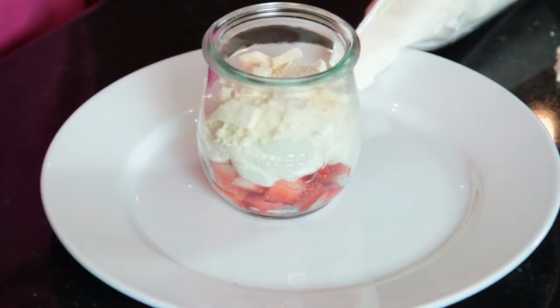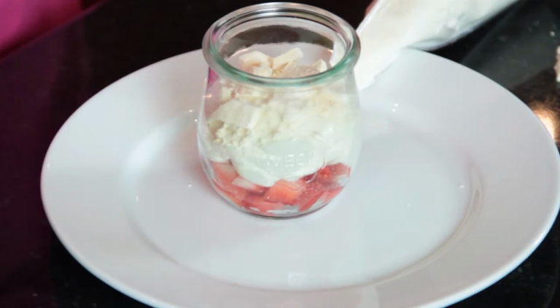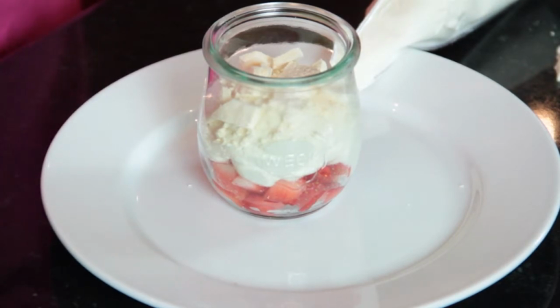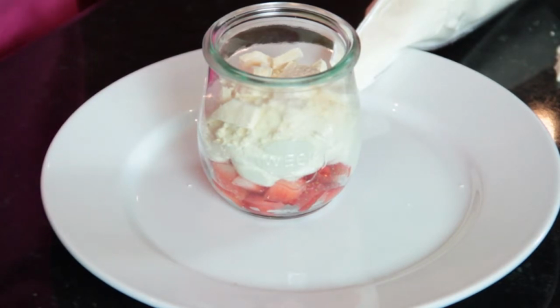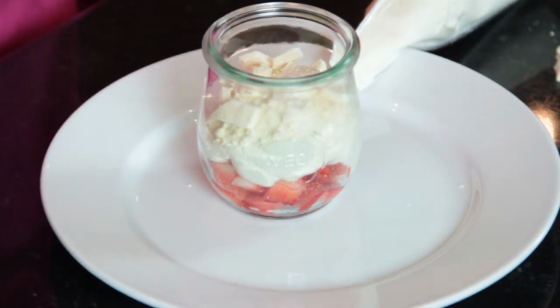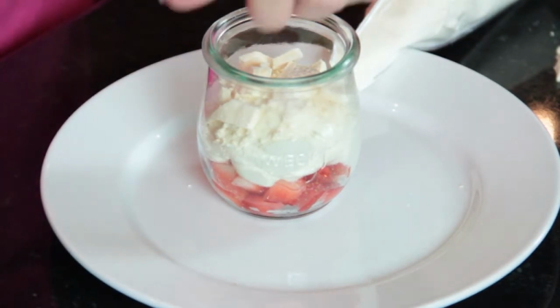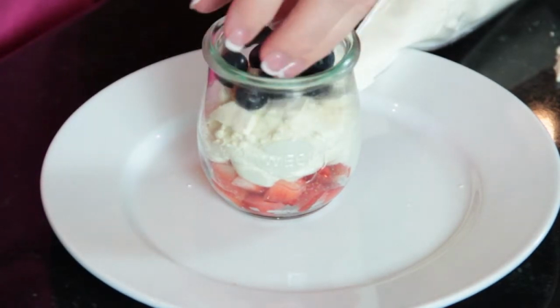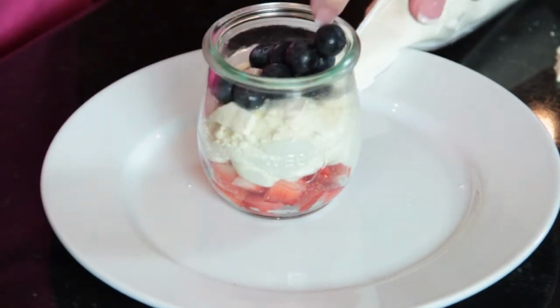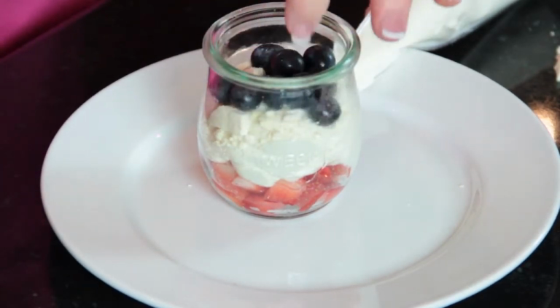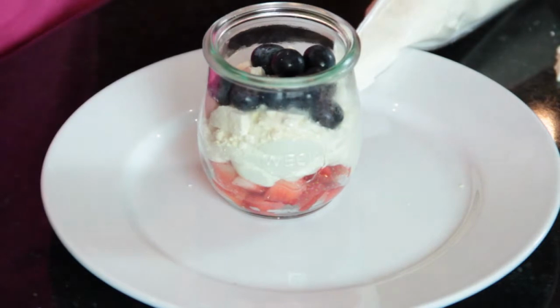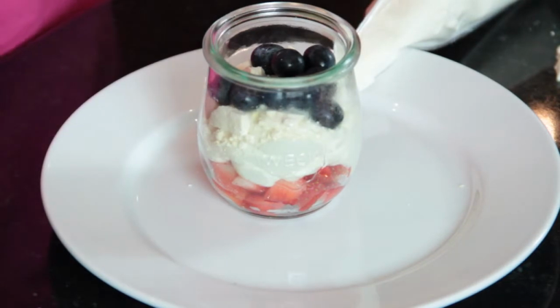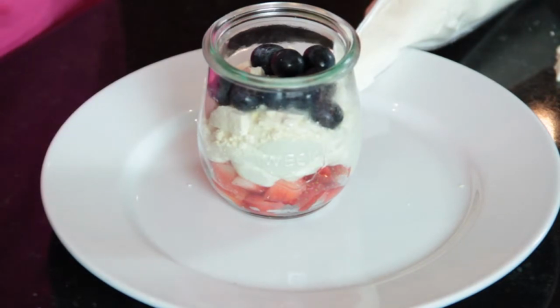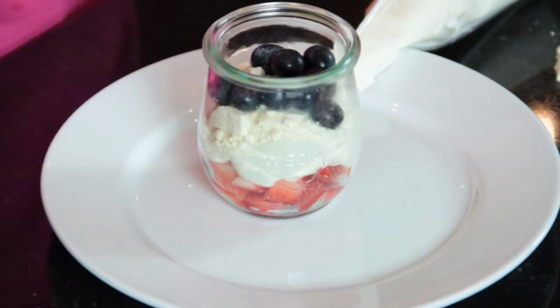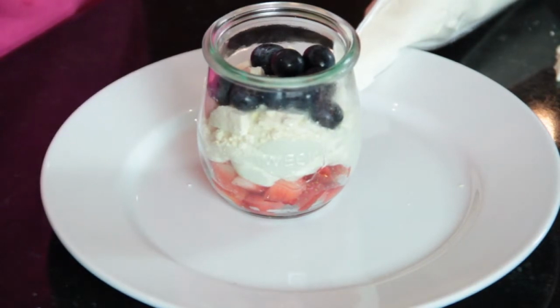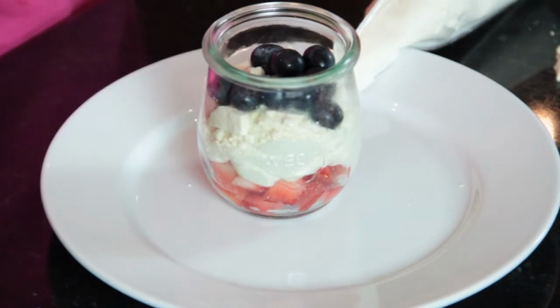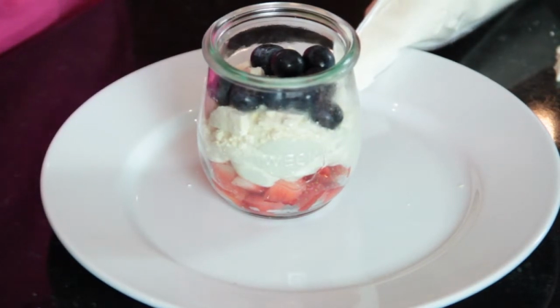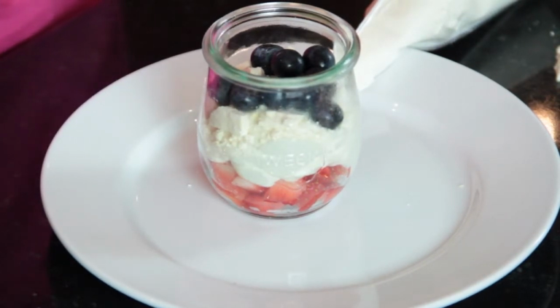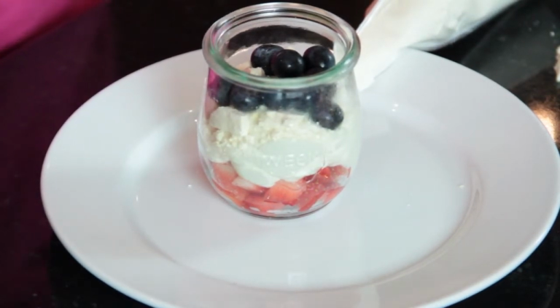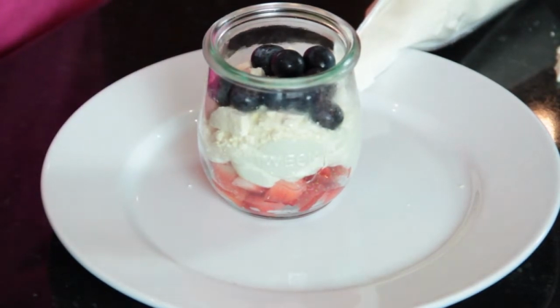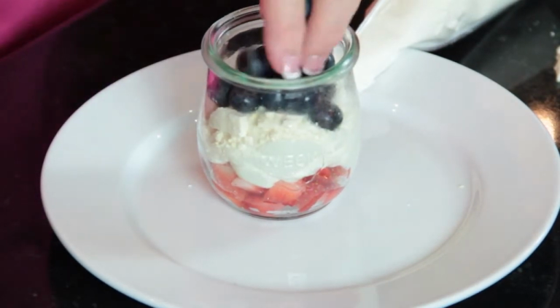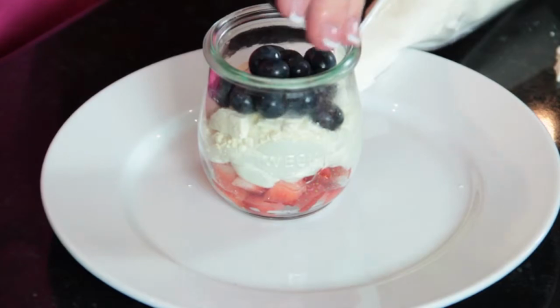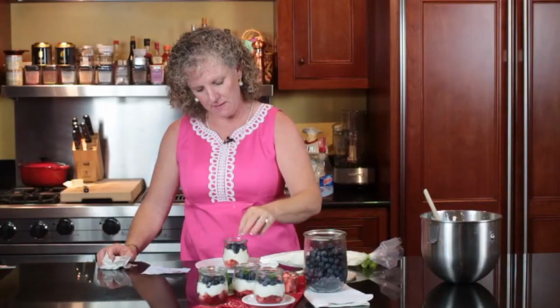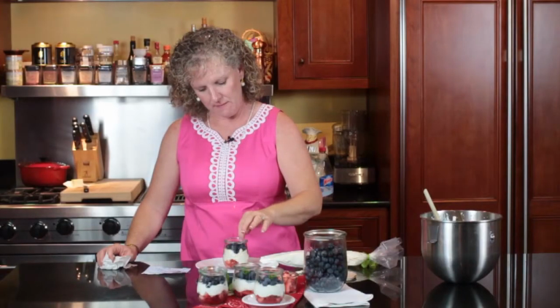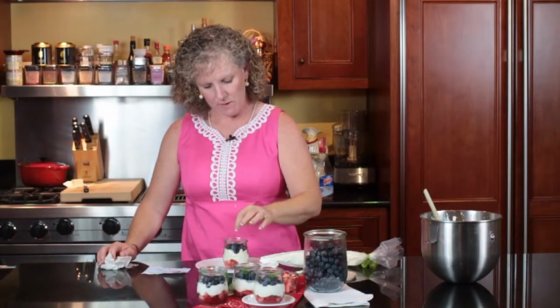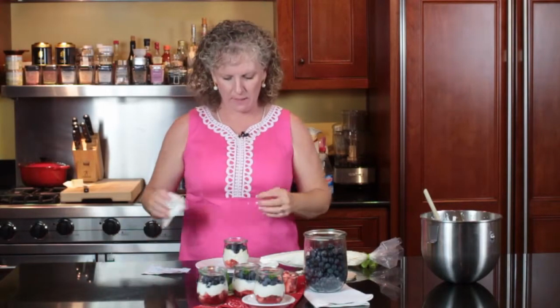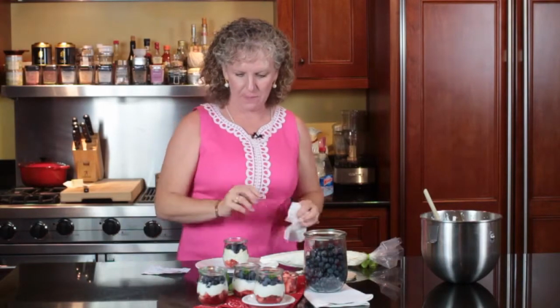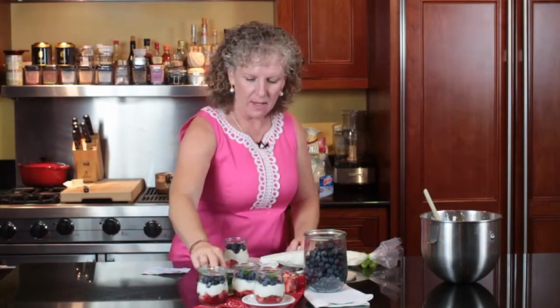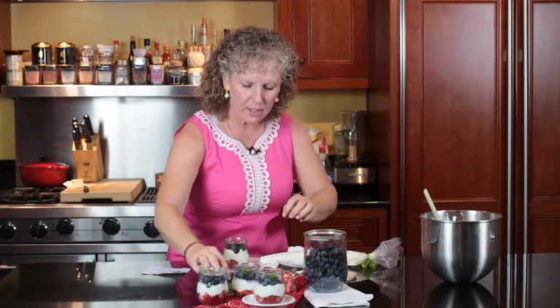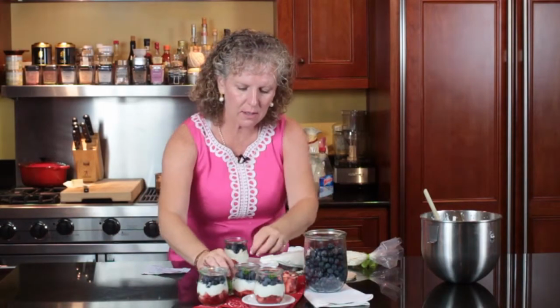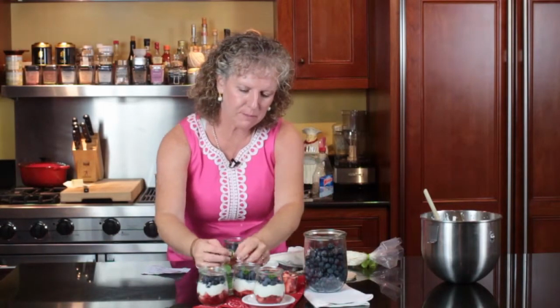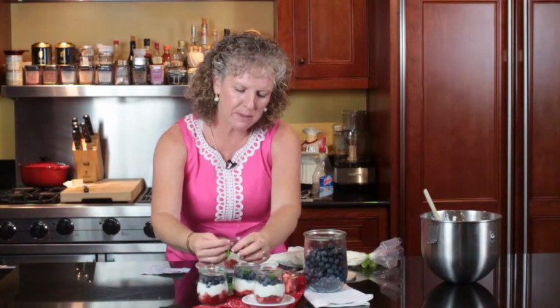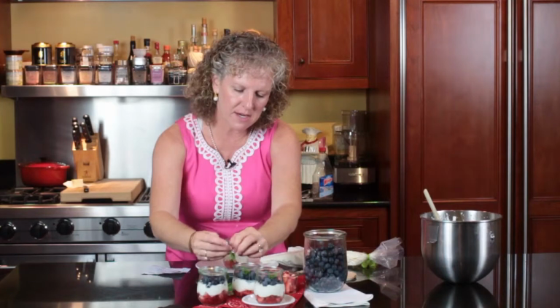And then you want to put your blueberries on top. These blueberries I picked from my mom and dad's blueberry bushes in Mississippi this week. And then put a little sprig of mint on it.